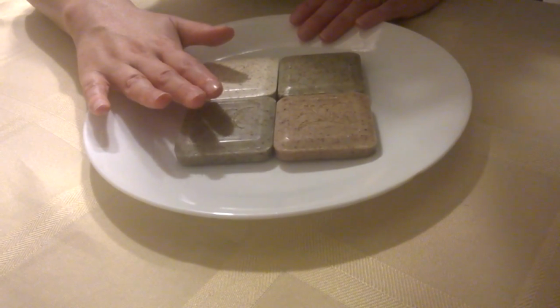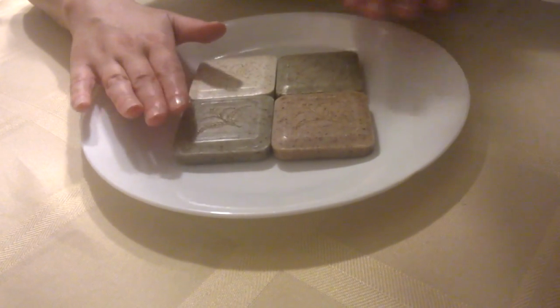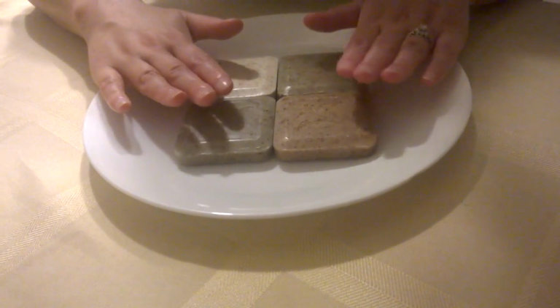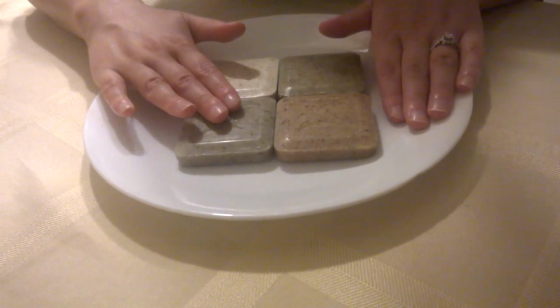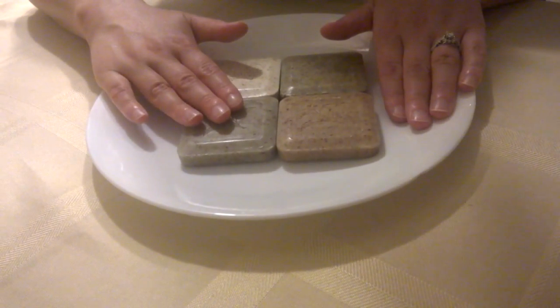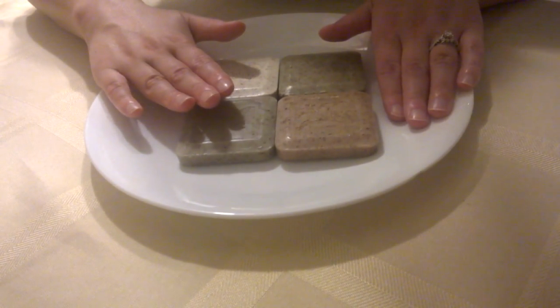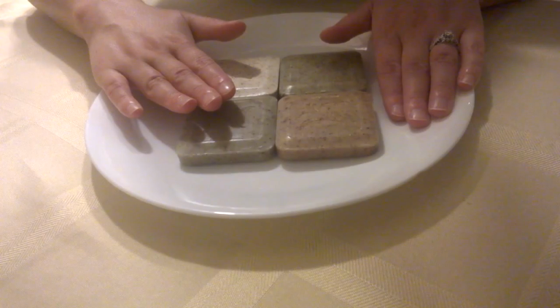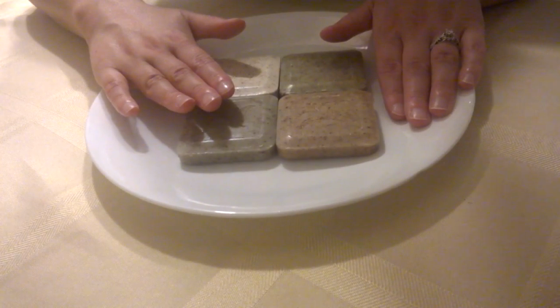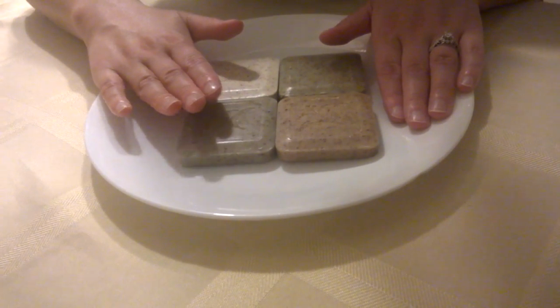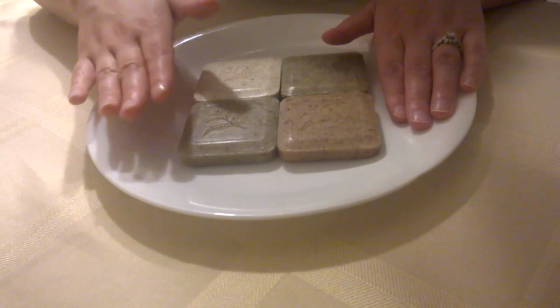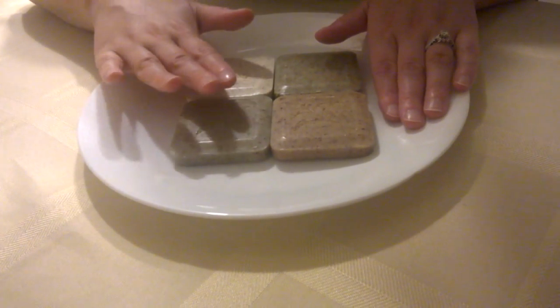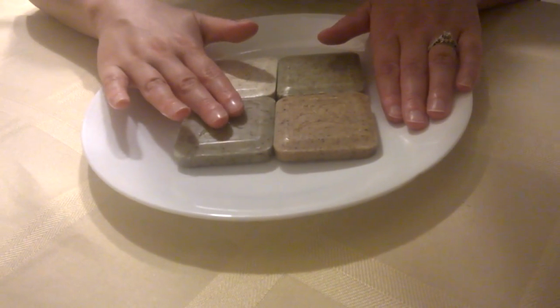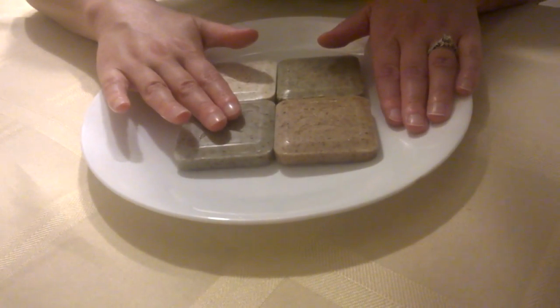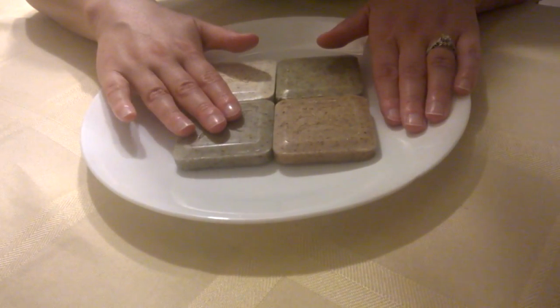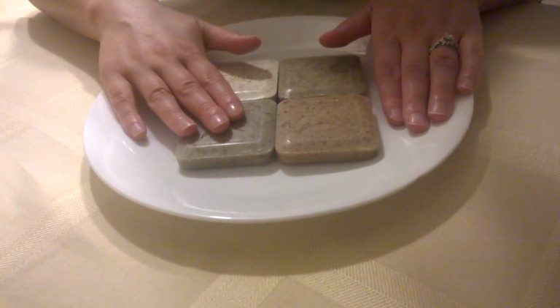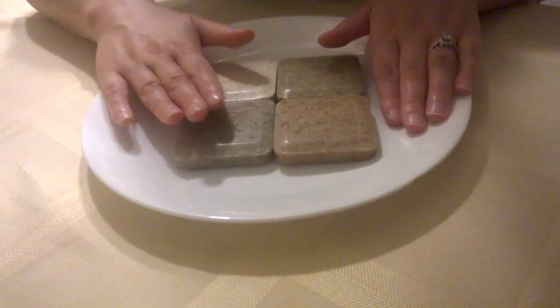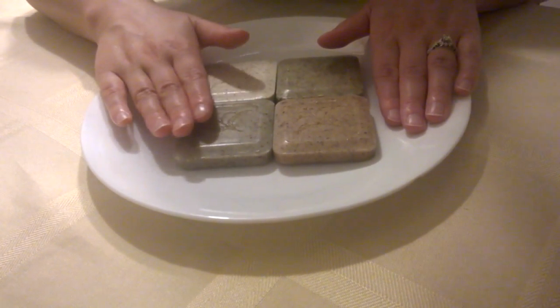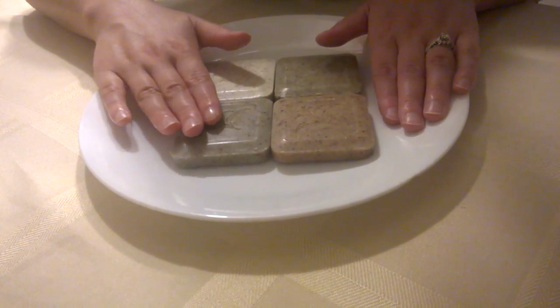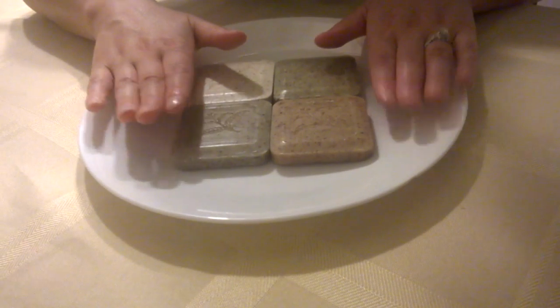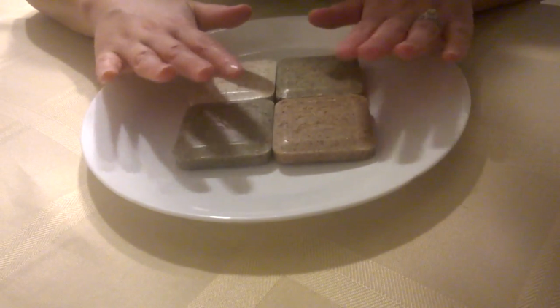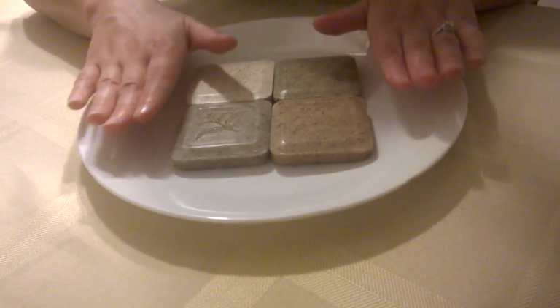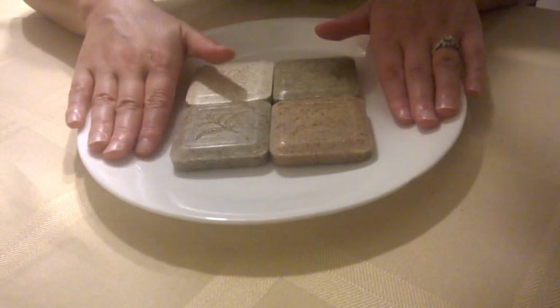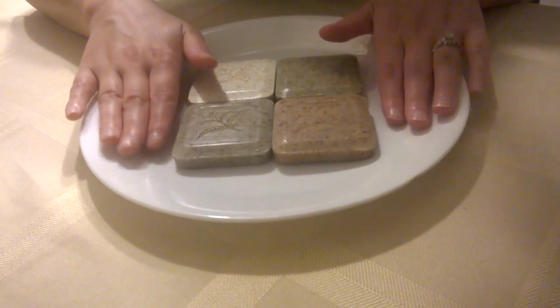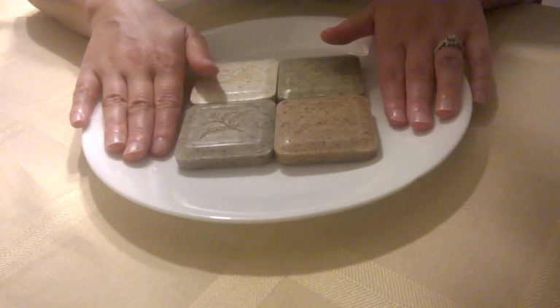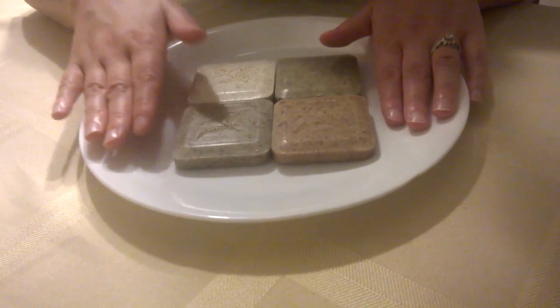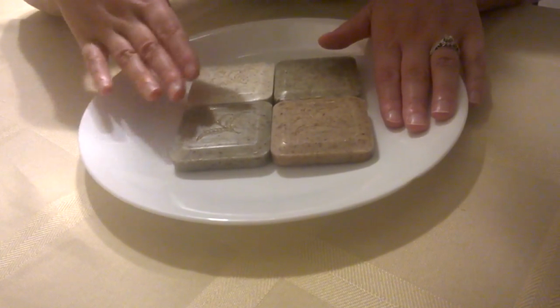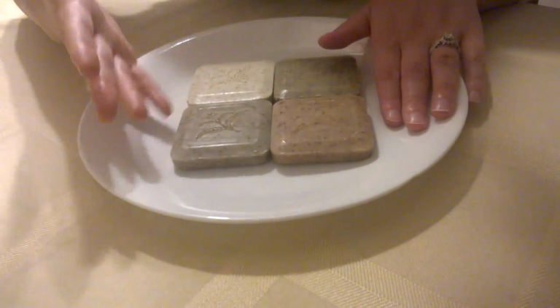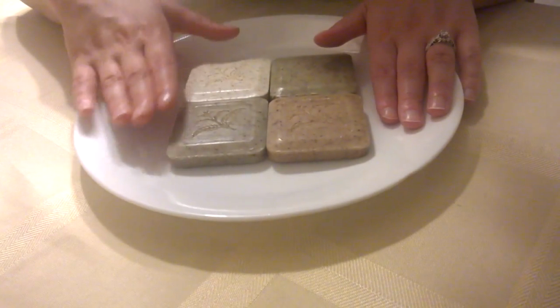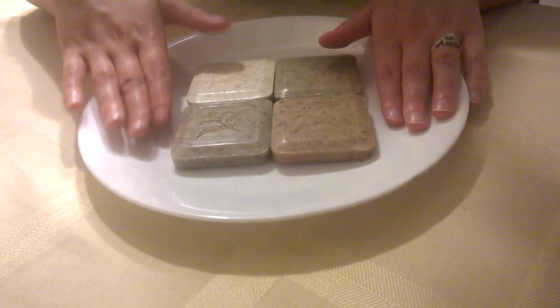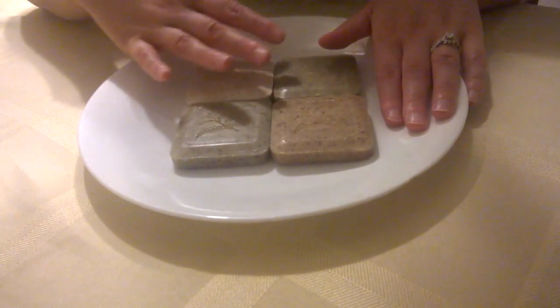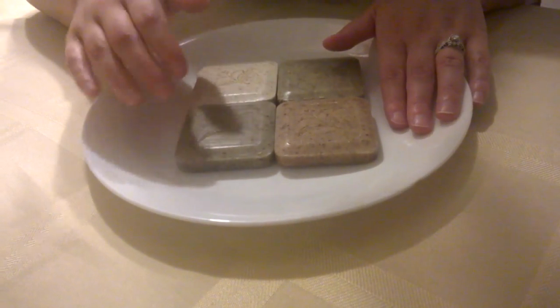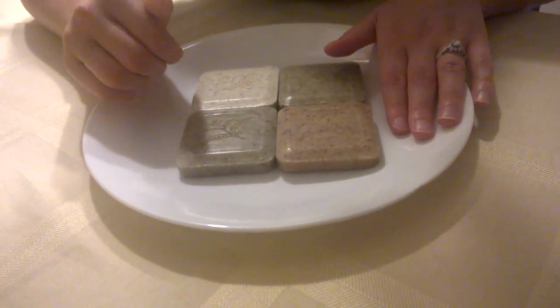Often we forget about our hands. And when we're washing our hands, if we're able to incorporate a little bit of green tea, that's going to give our hands — the skin on our hands — that little extra bit of health to help them look healthy and young.